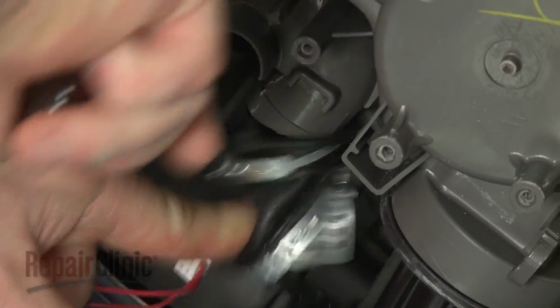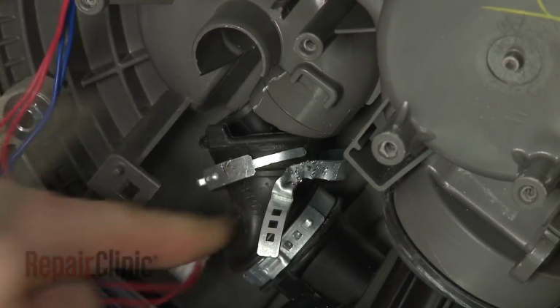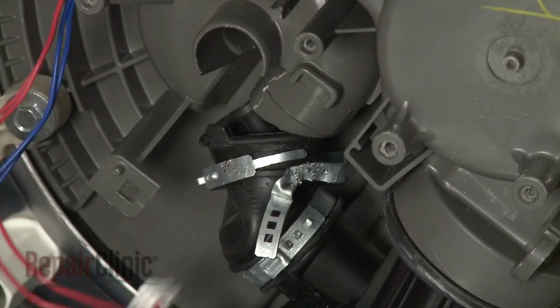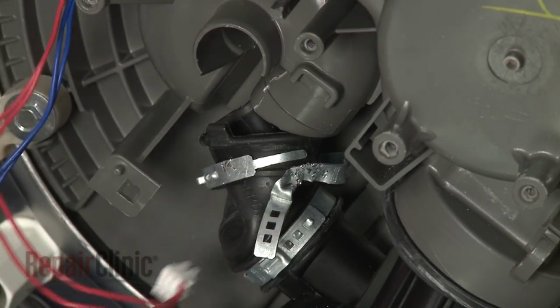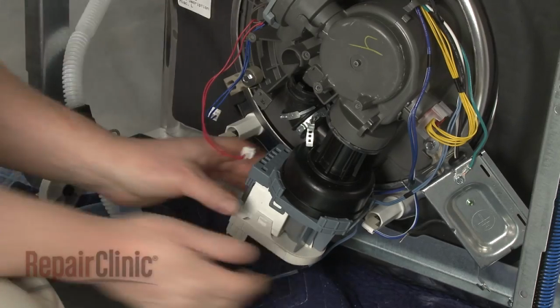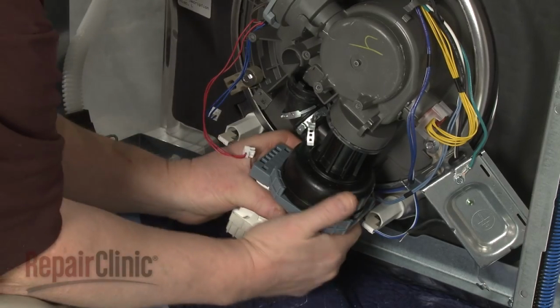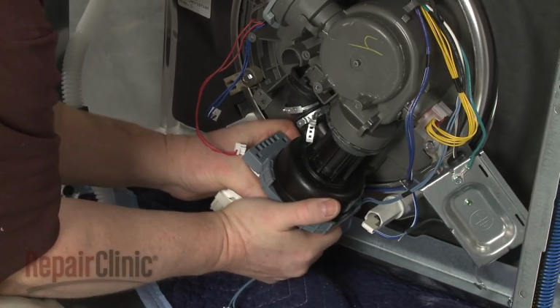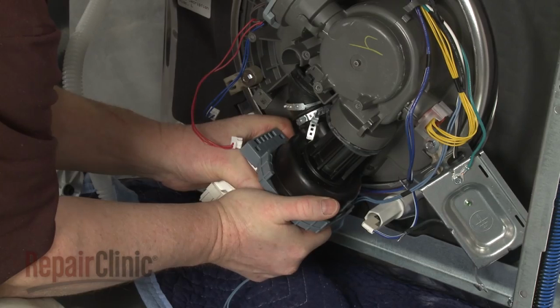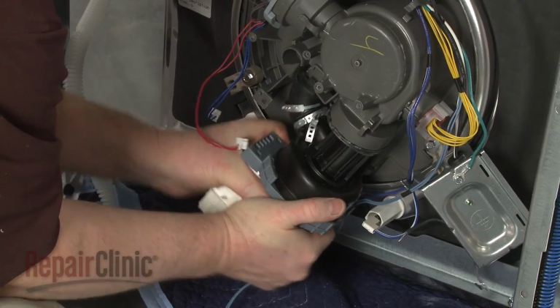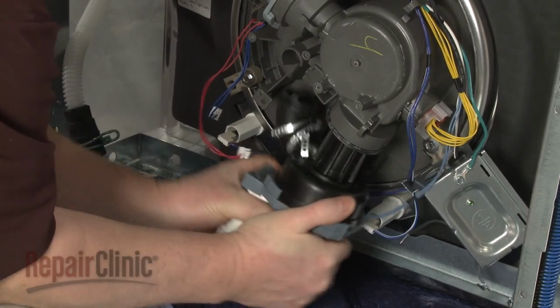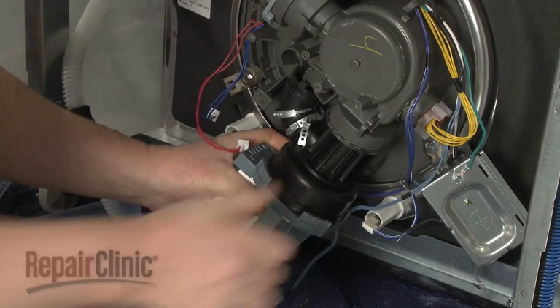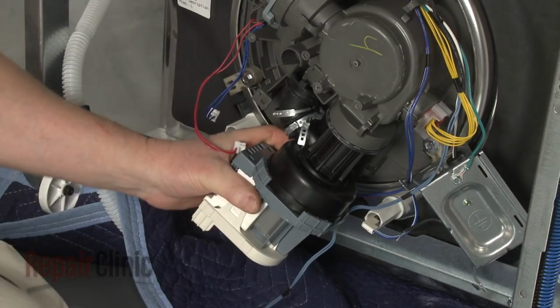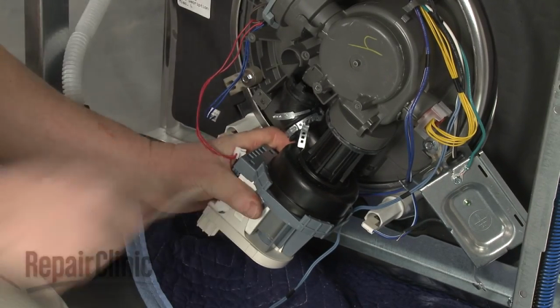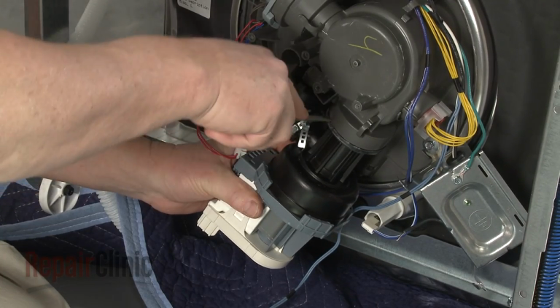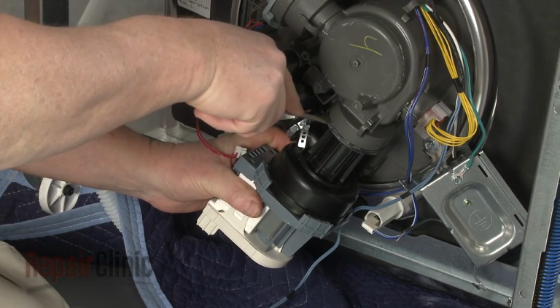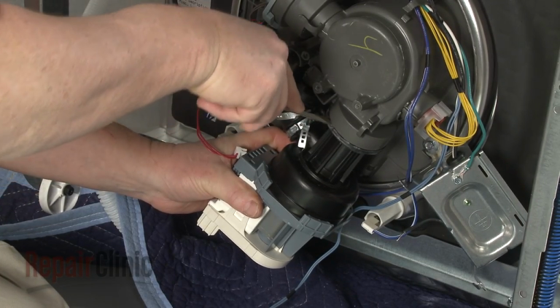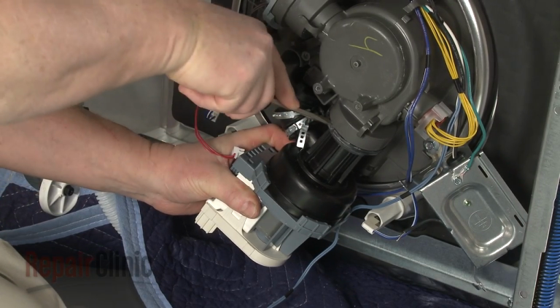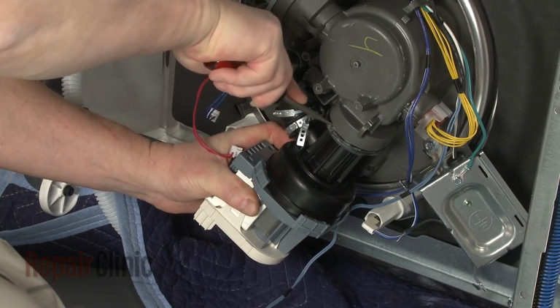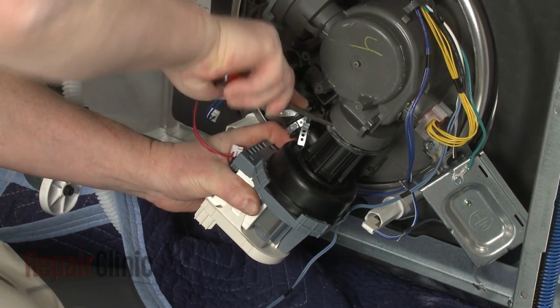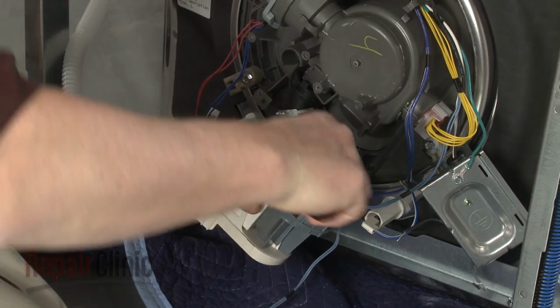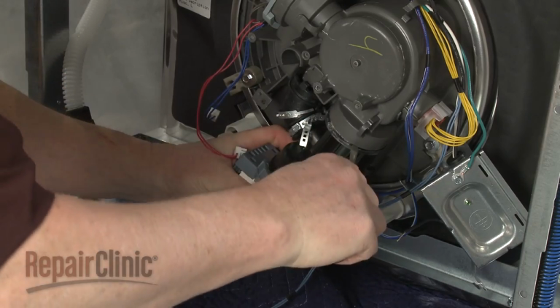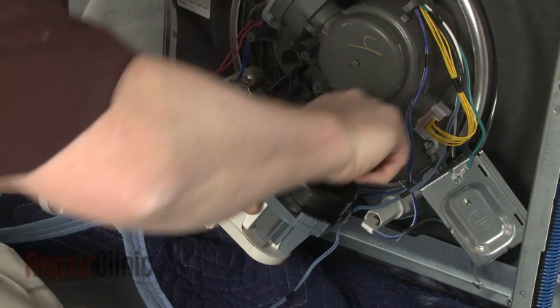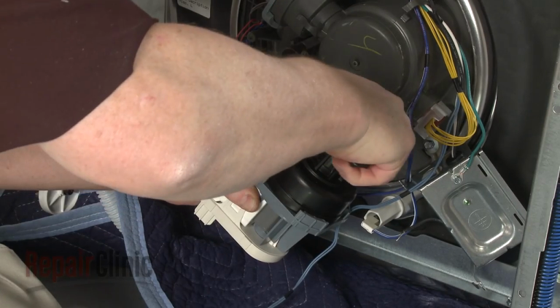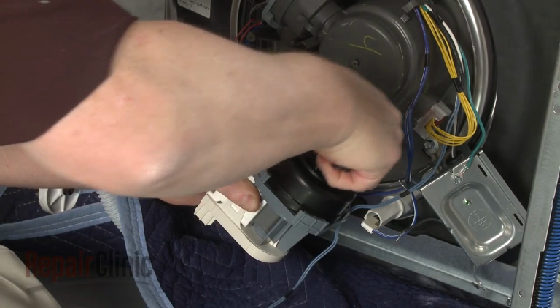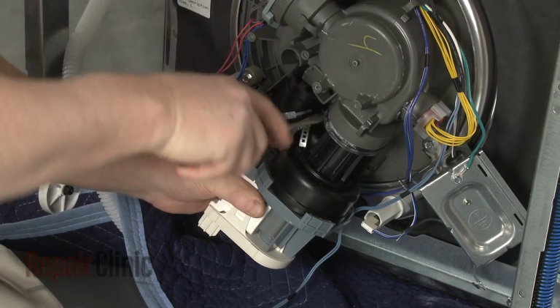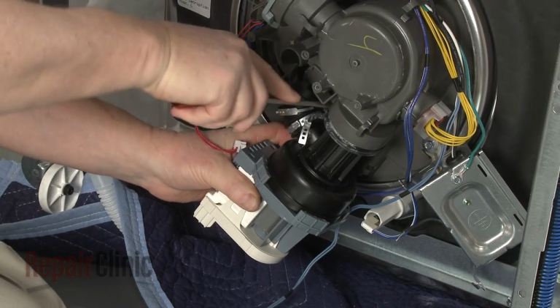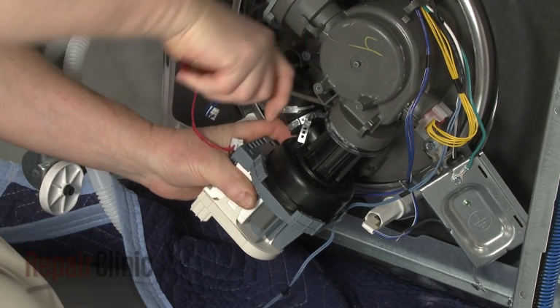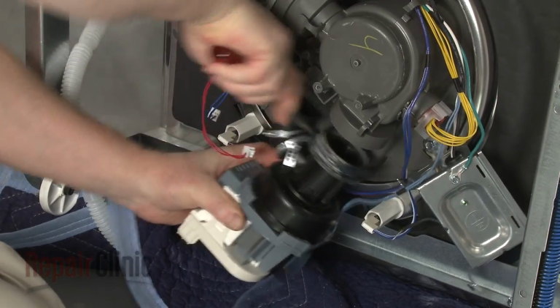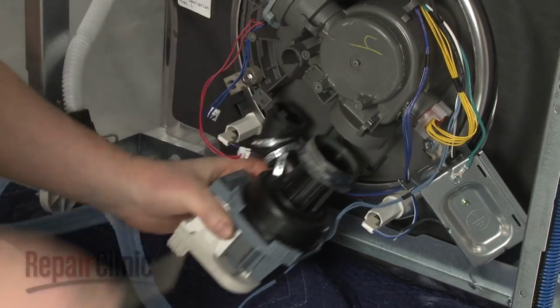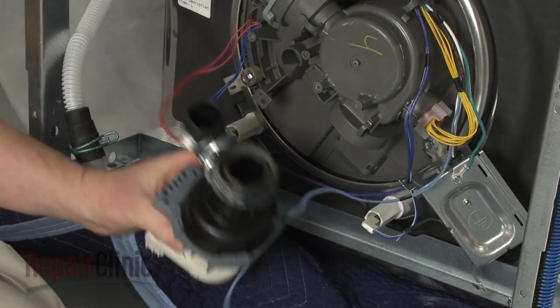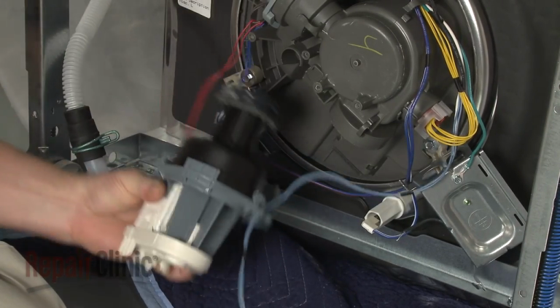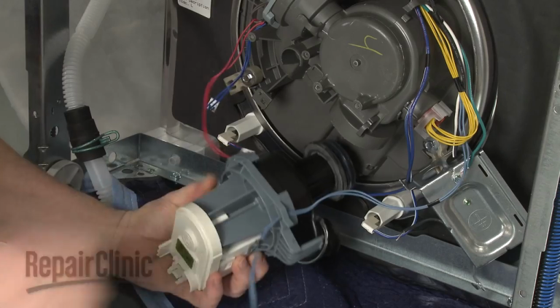Now use pliers to break loose the pinch clamp securing the outlet hose to the sump. Pull the circulation pump and motor out and down to detach it from the sump. Use a flathead screwdriver to help pry the inlet grommet free of the sump and release the wire from the retainer to fully remove the old assembly.